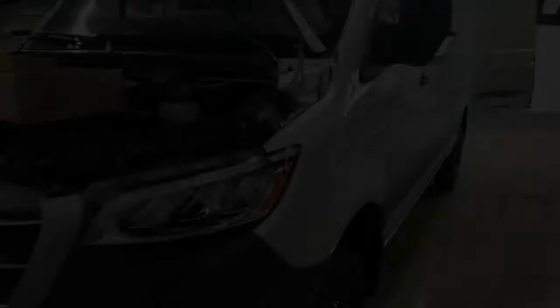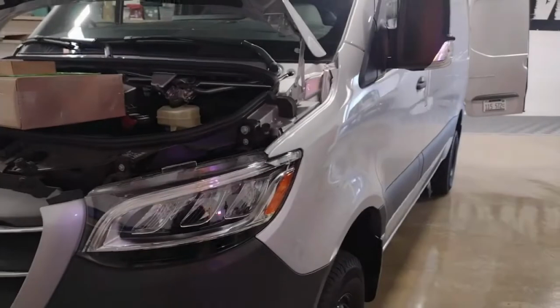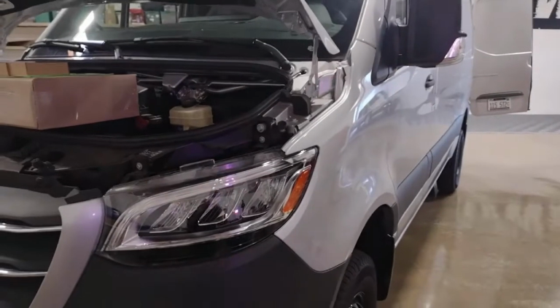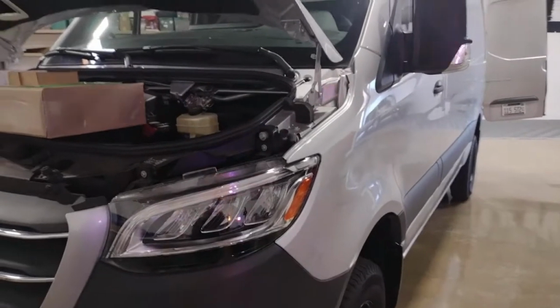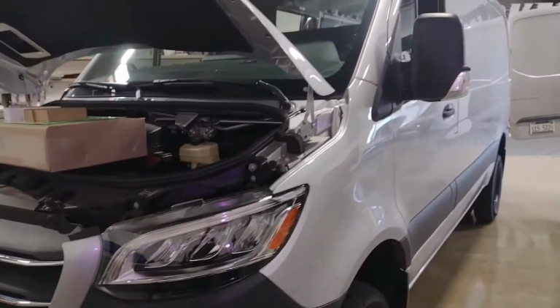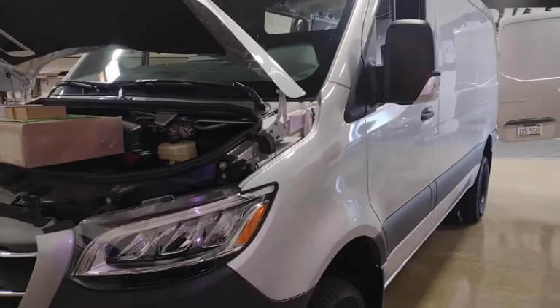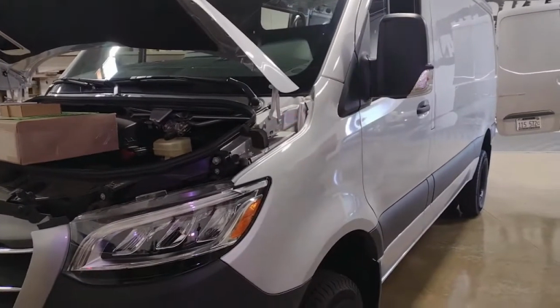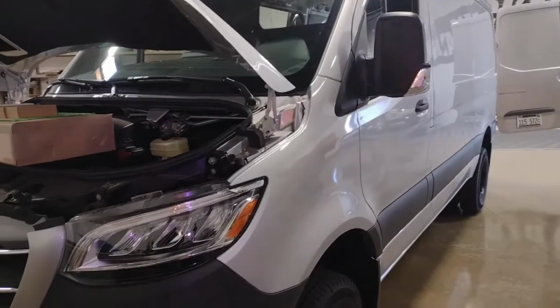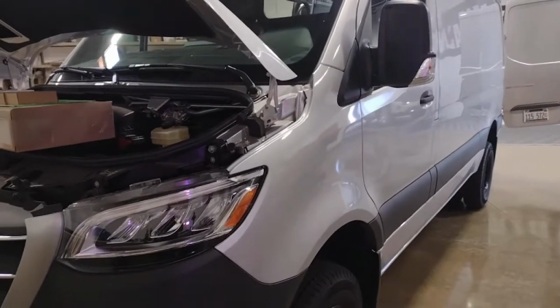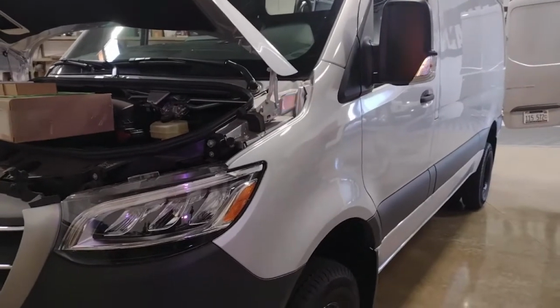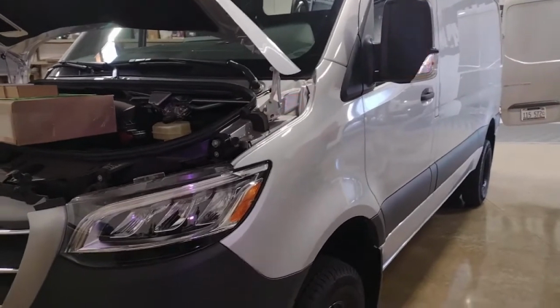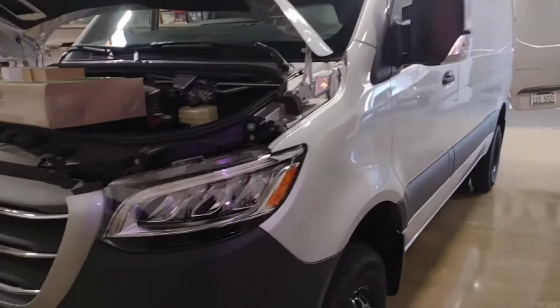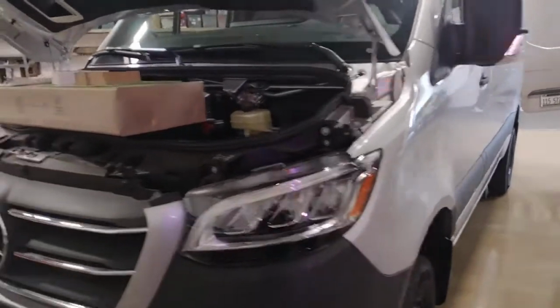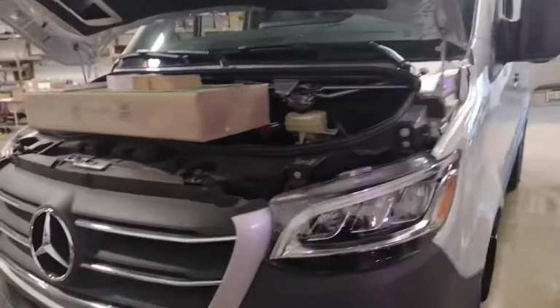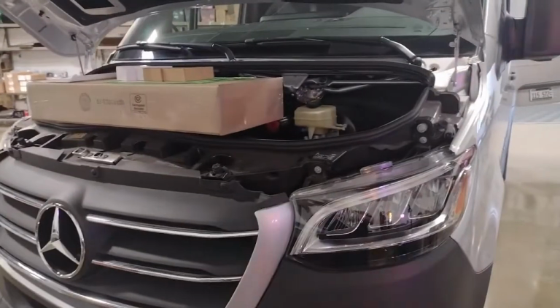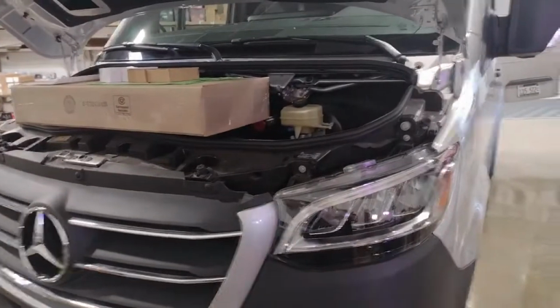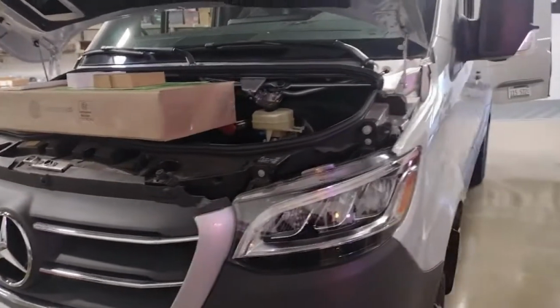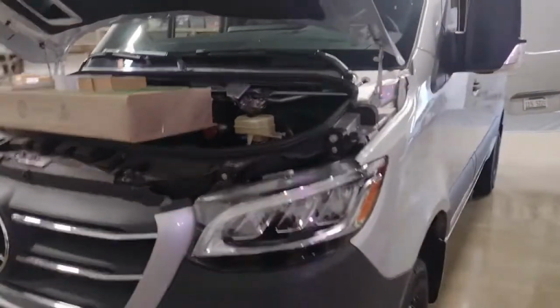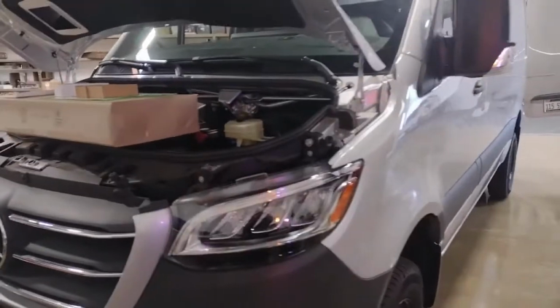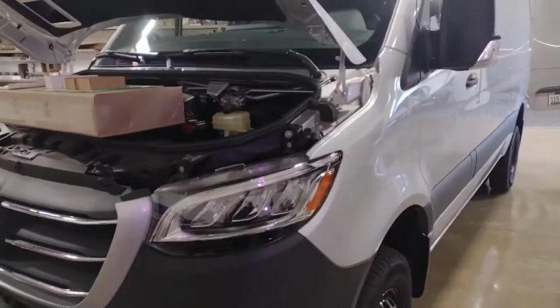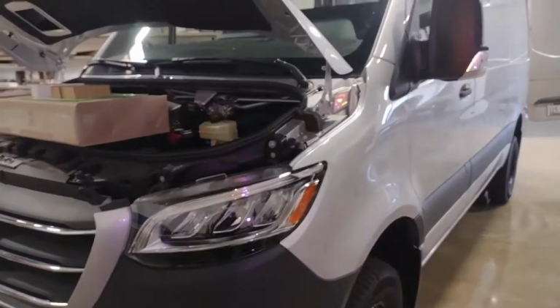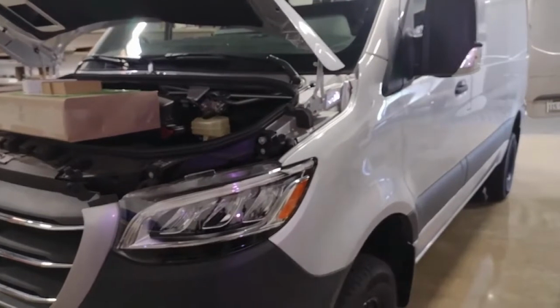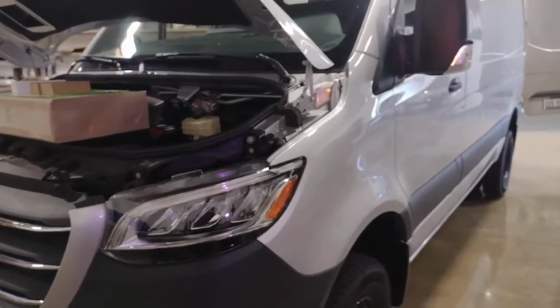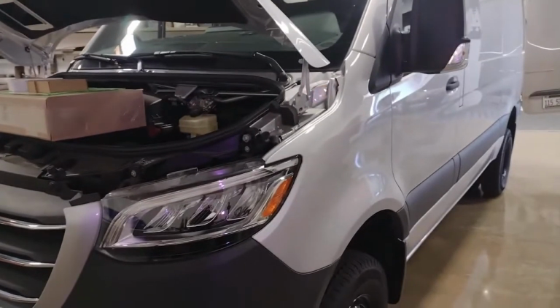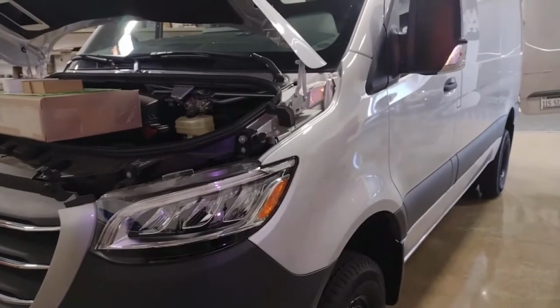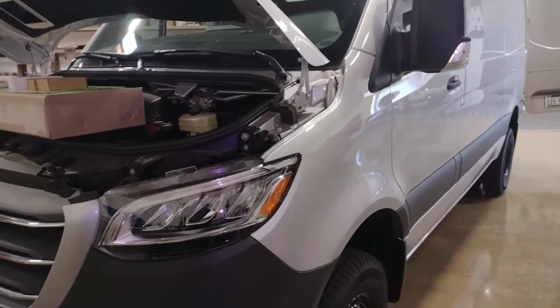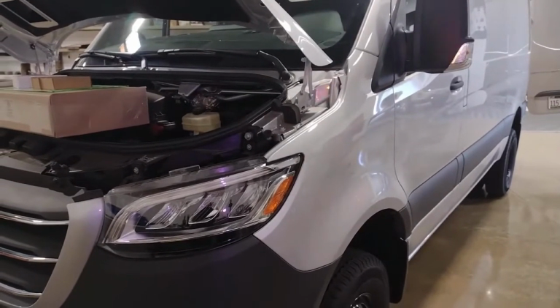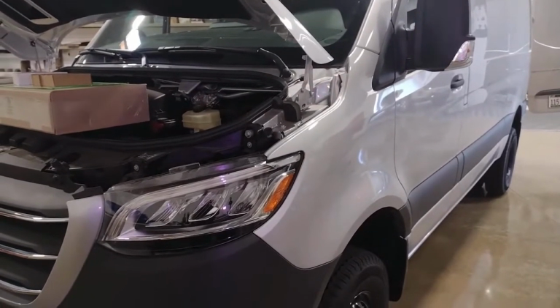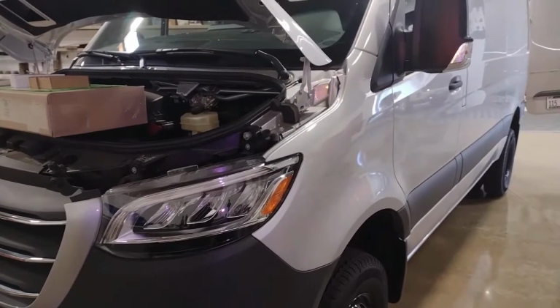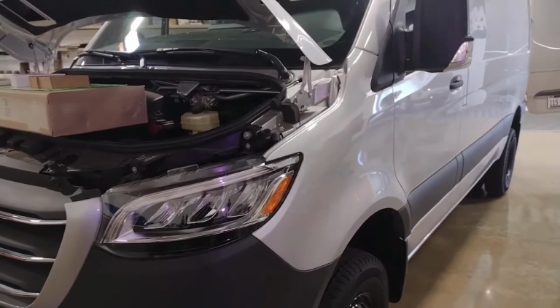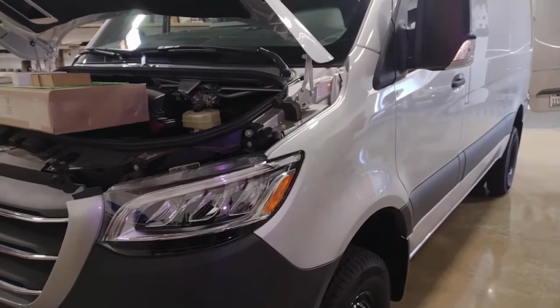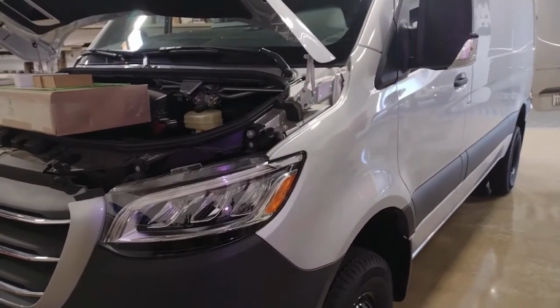Hey guys, we're working on this brand new Sprinter van. This is Mercedes and we're doing hideaways in the back. This brand new 2023 Mercedes Sprinter van and I want to show you a little bit about the lights, what to expect.